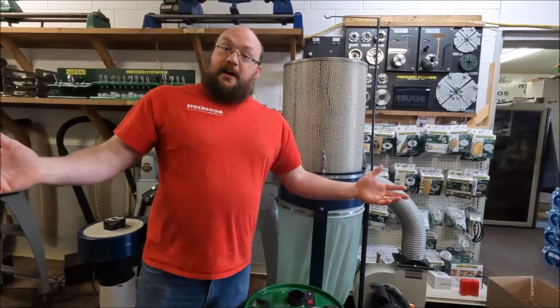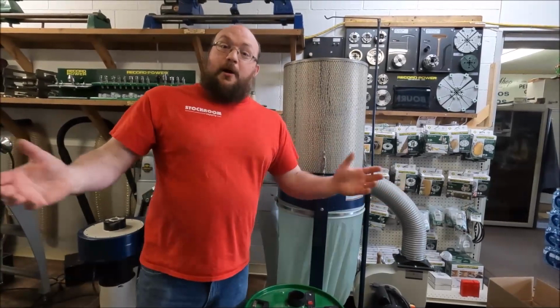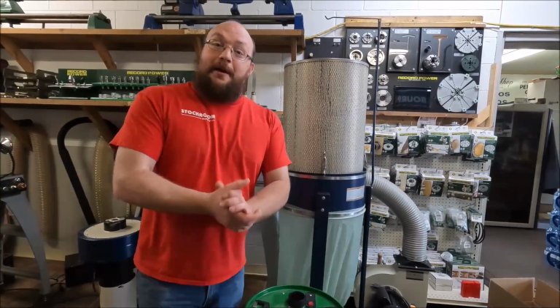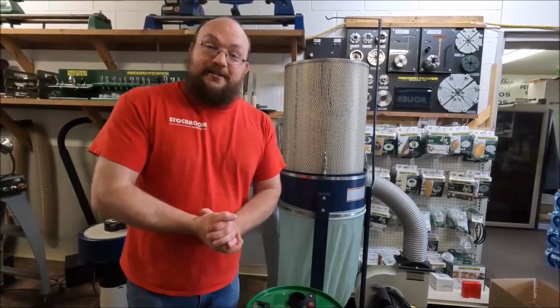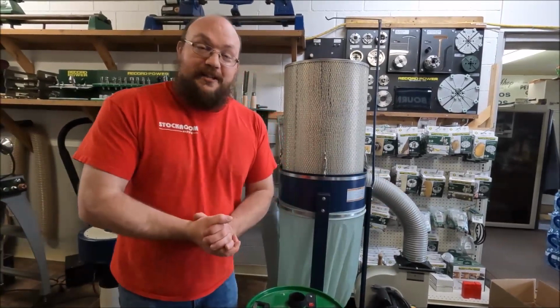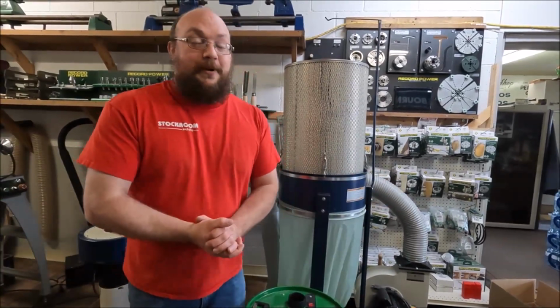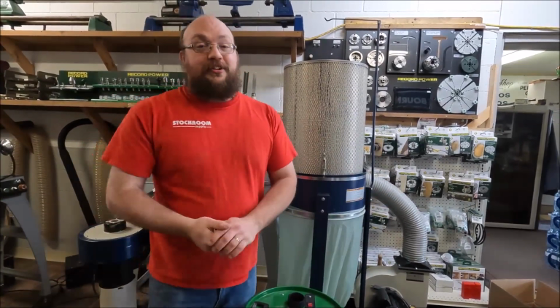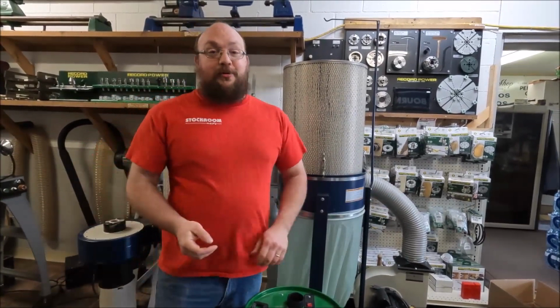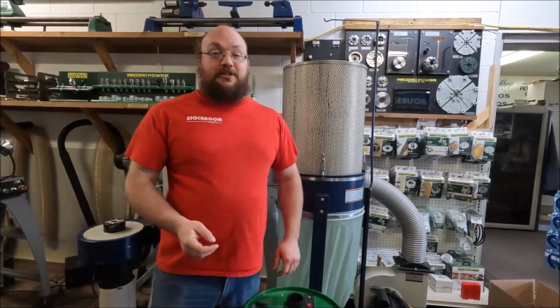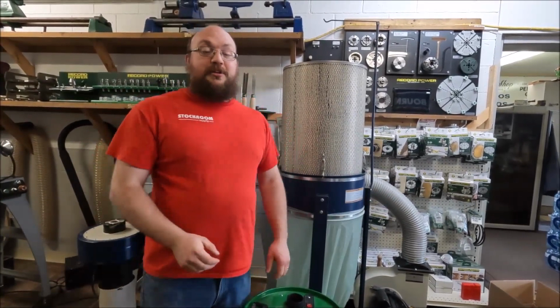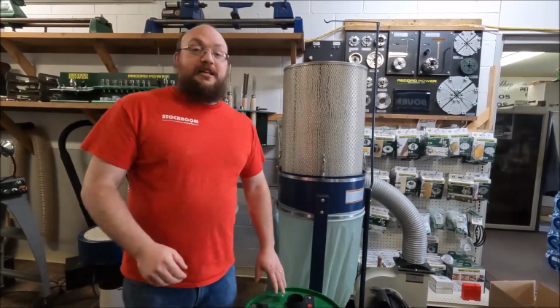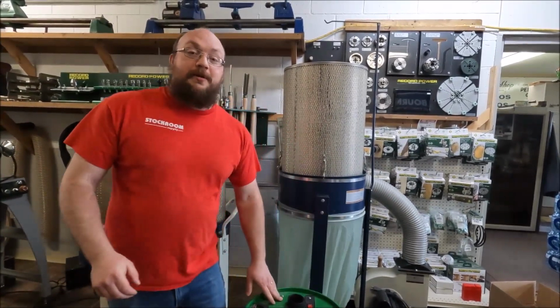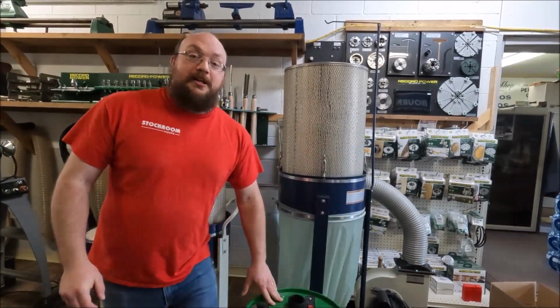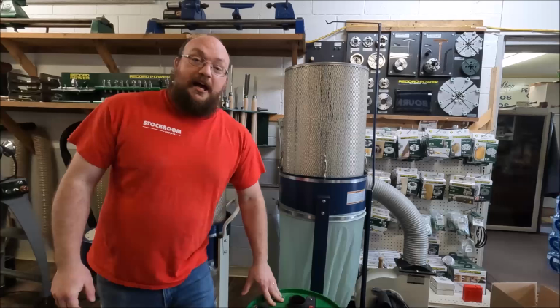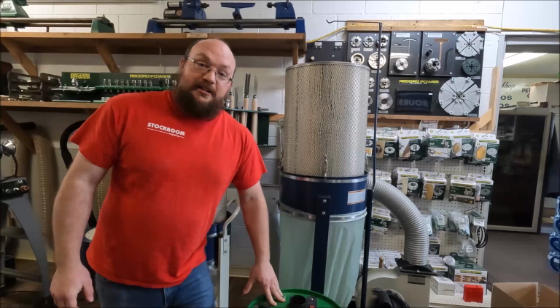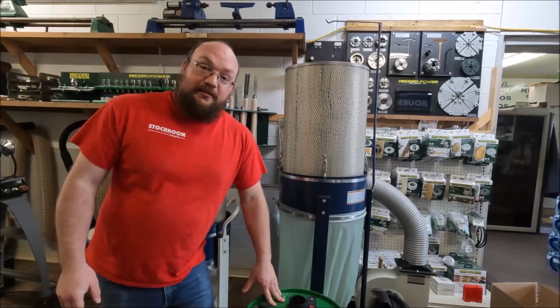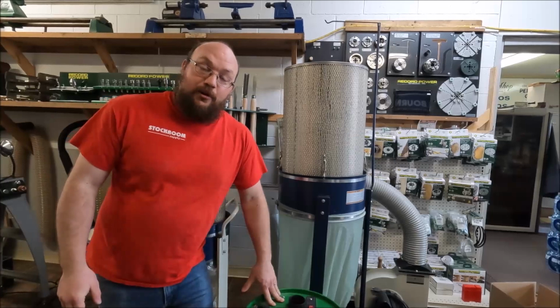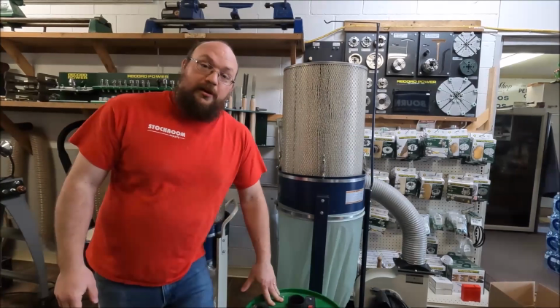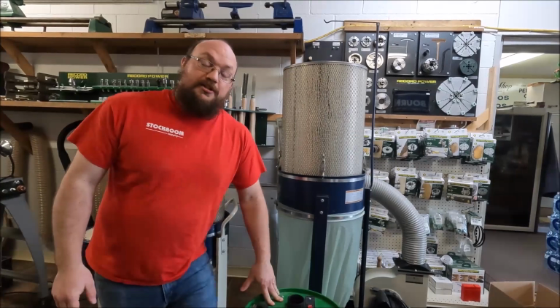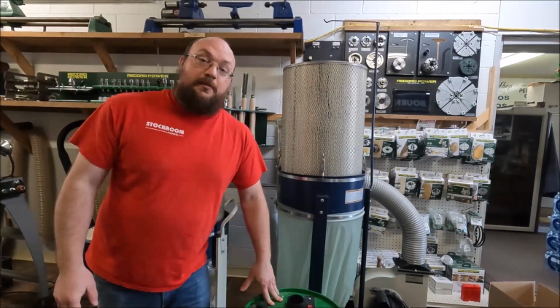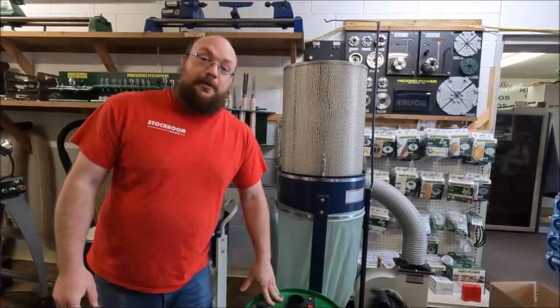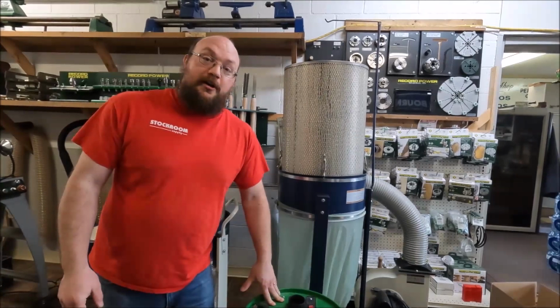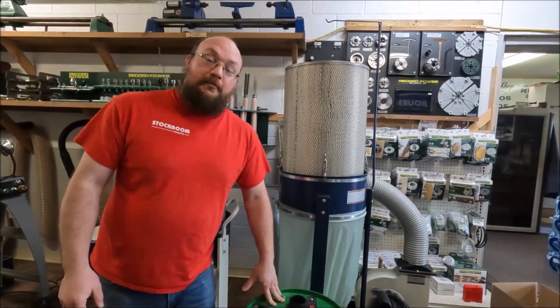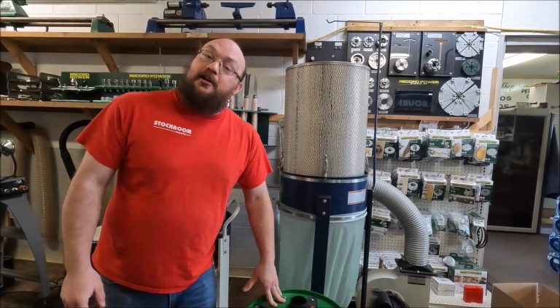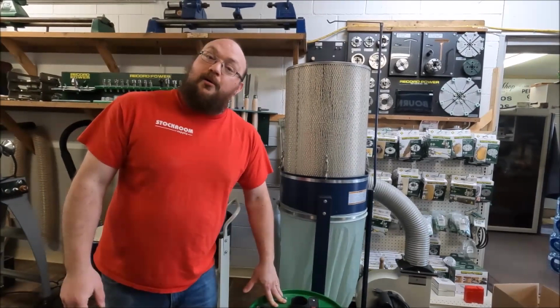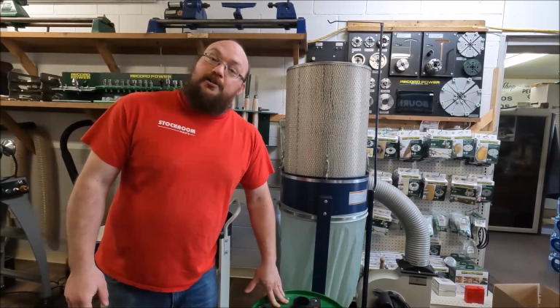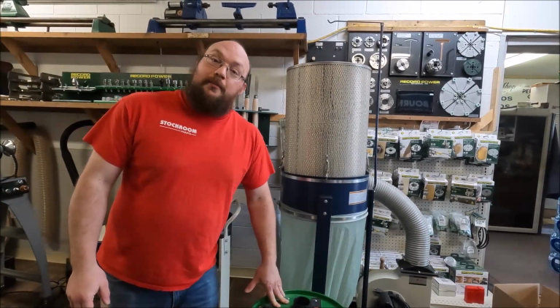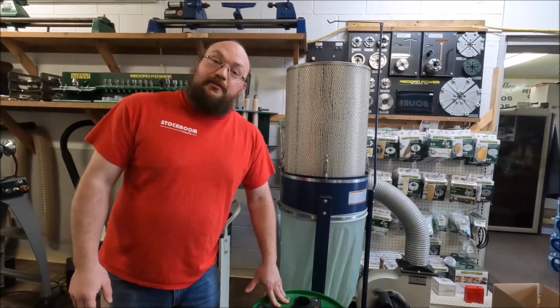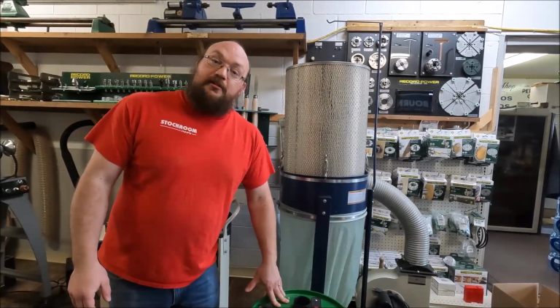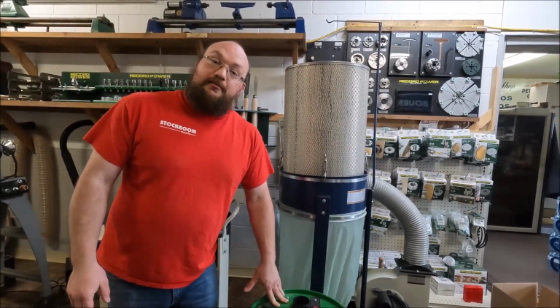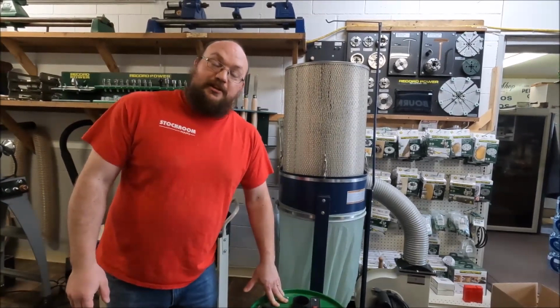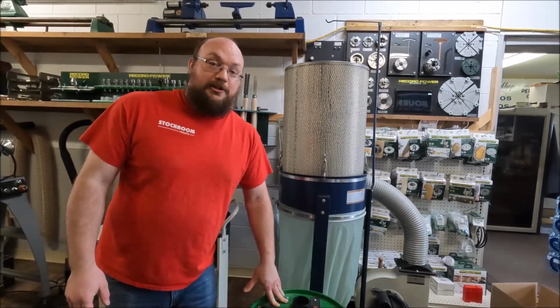I hope that makes sense. If anybody has any questions, you can email me at info@stockholmsupply.com or just comment on the video. Thanks for watching.